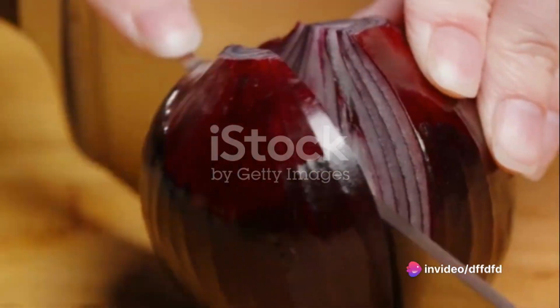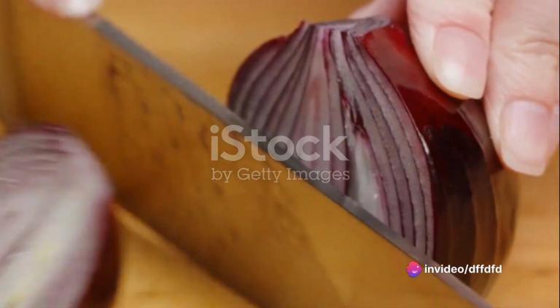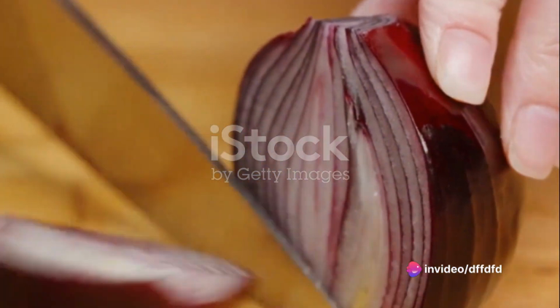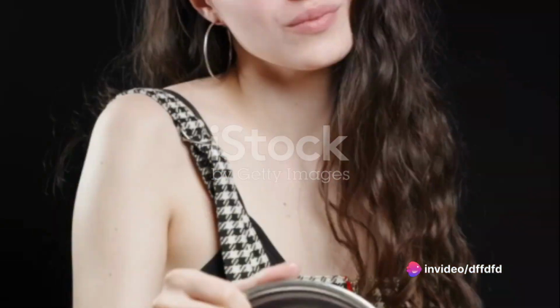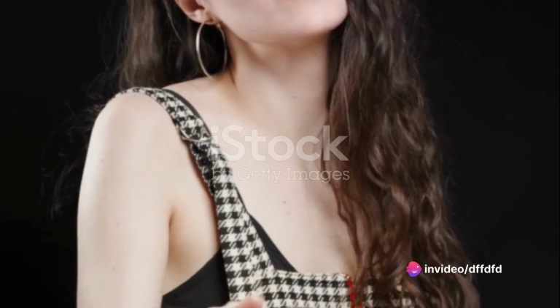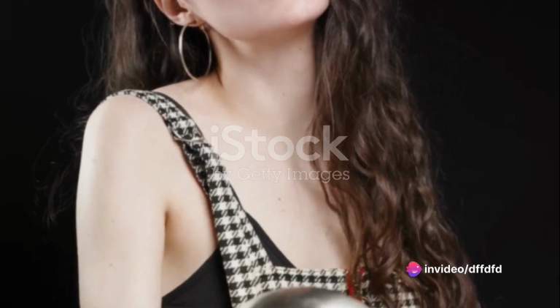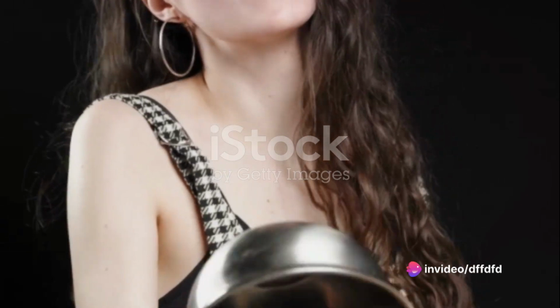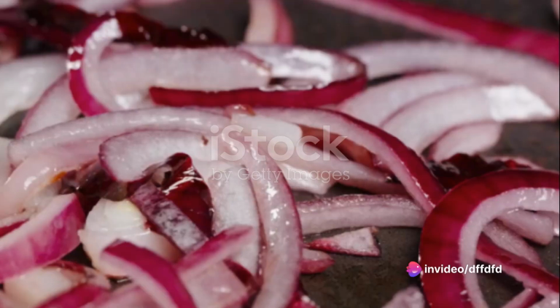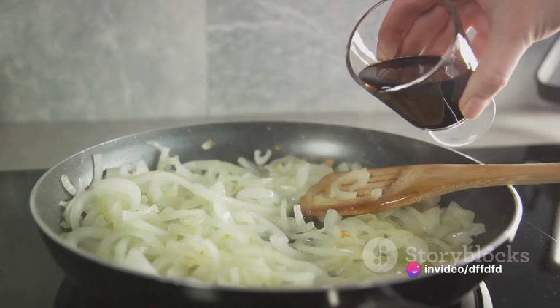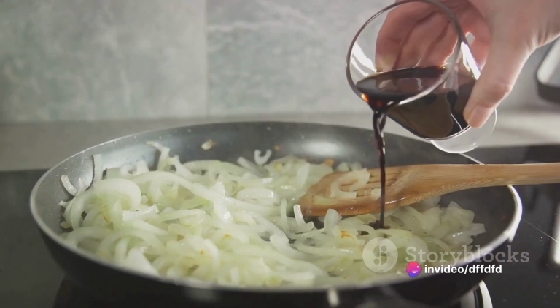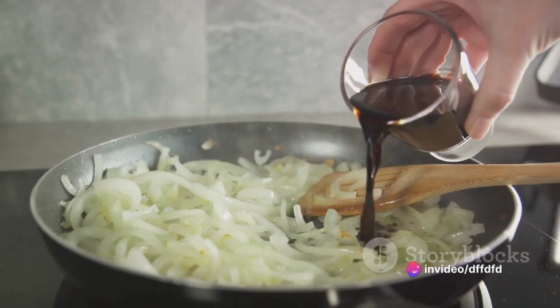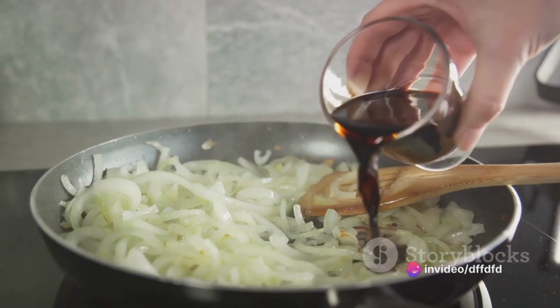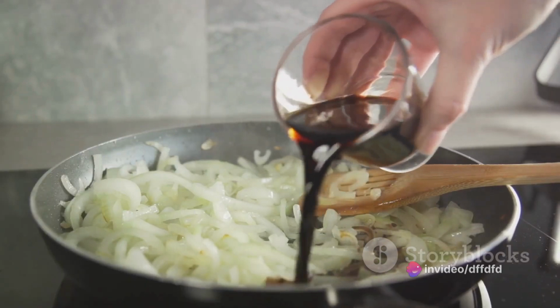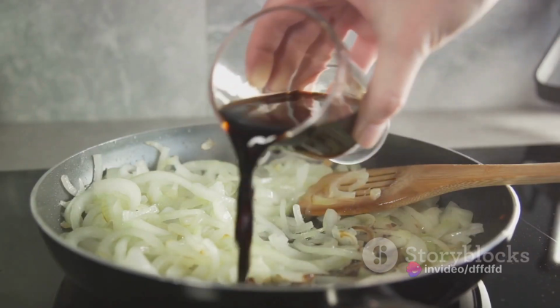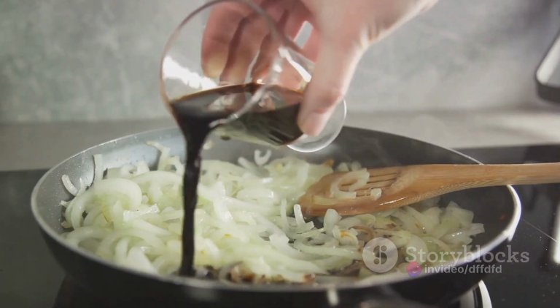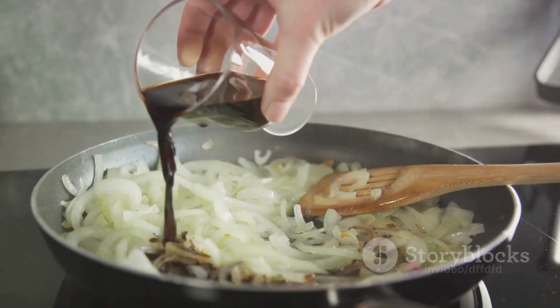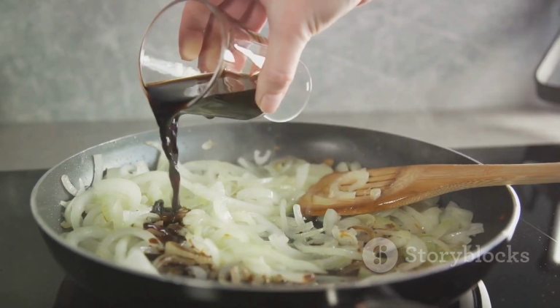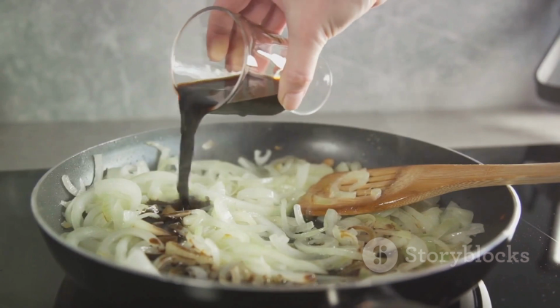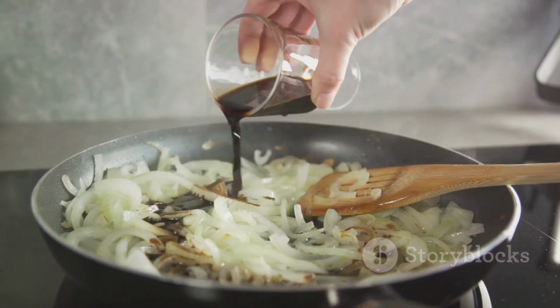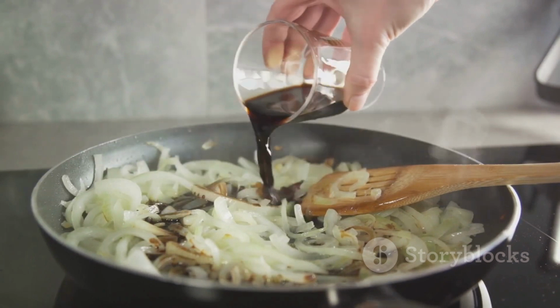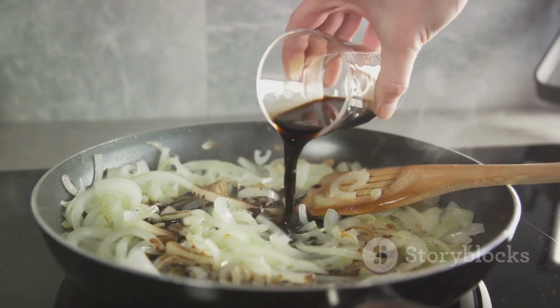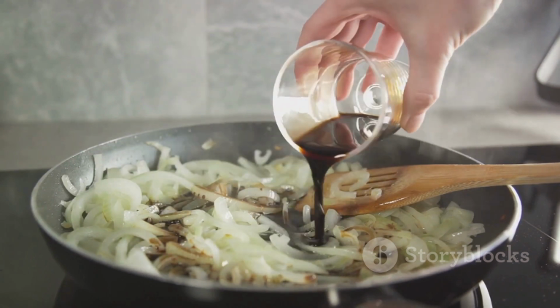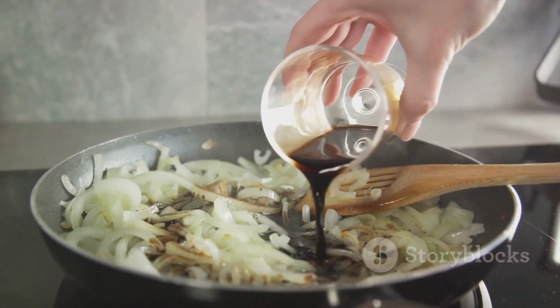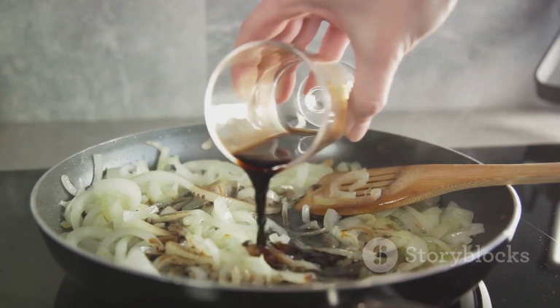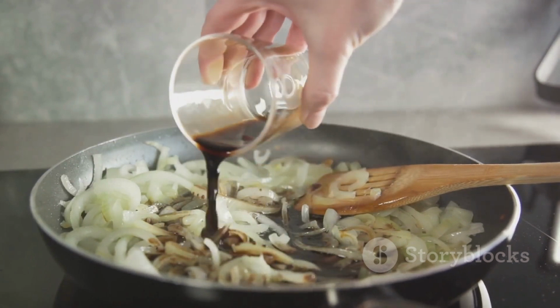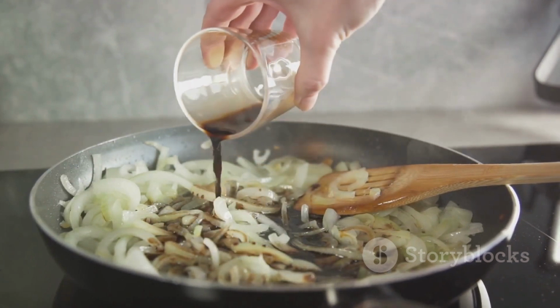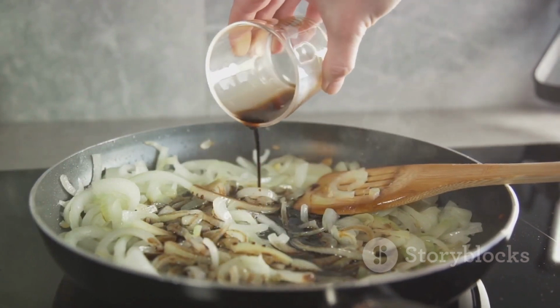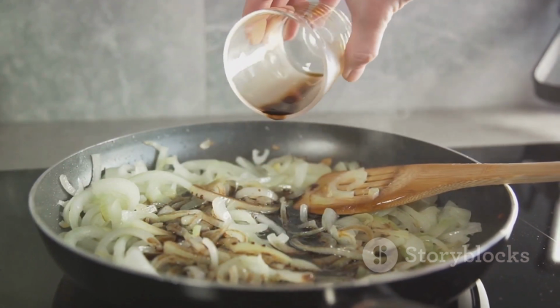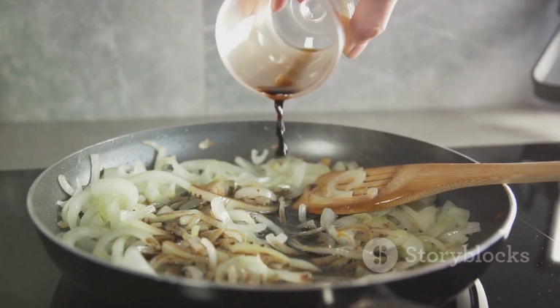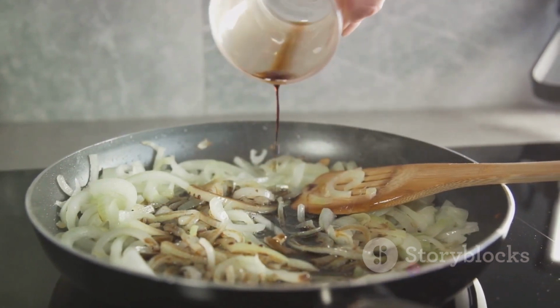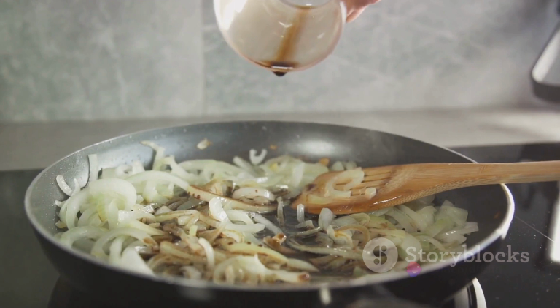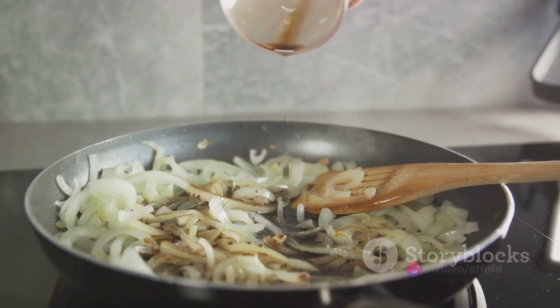Start by preheating your oven to 400 degrees Fahrenheit. While the oven is preheating, mince the garlic and finely chop the red onion. Then mix these two ingredients together in a bowl. This will form the base of your balsamic glaze.